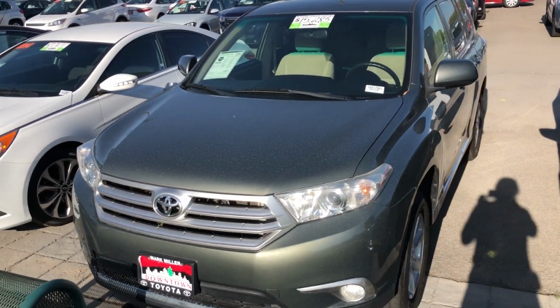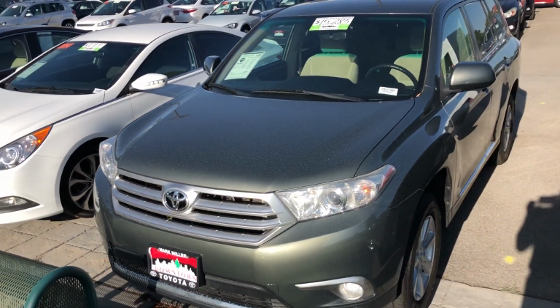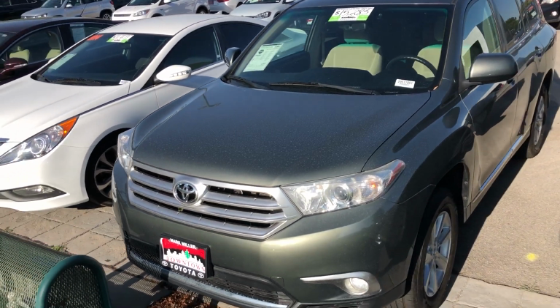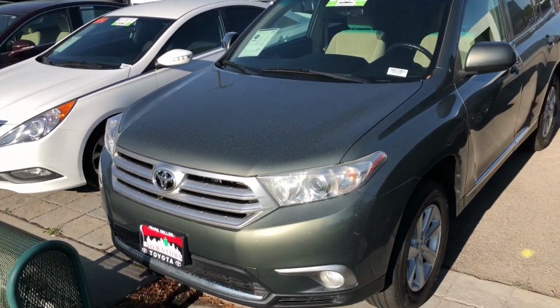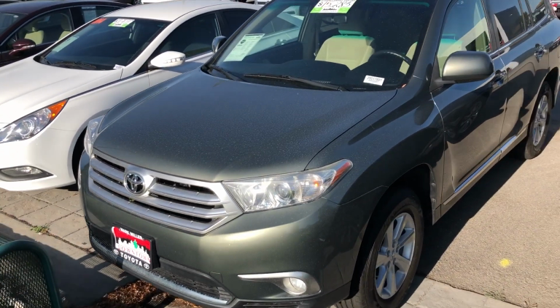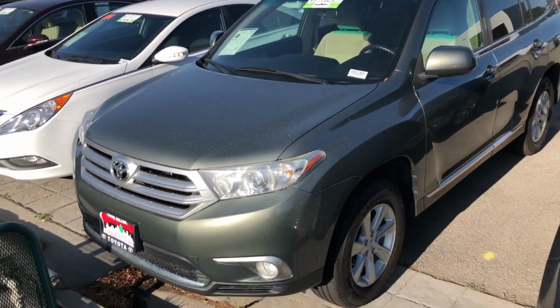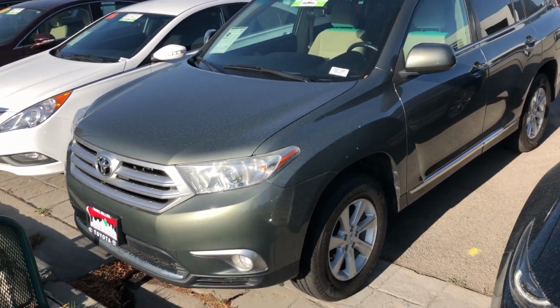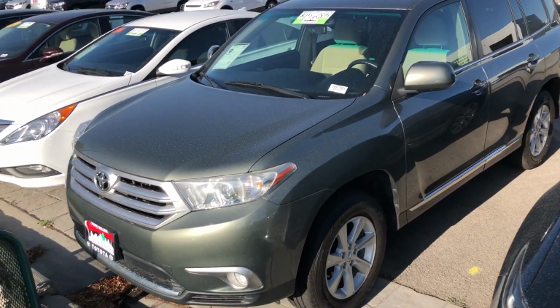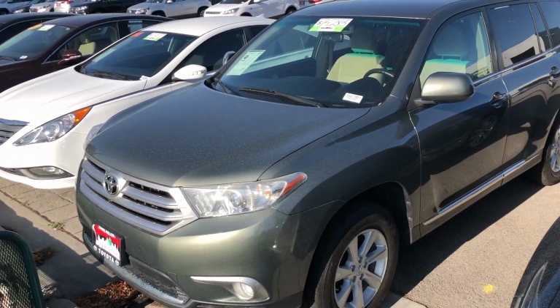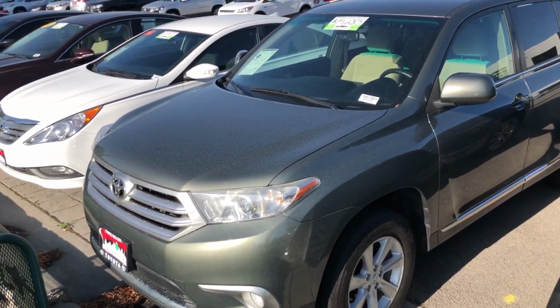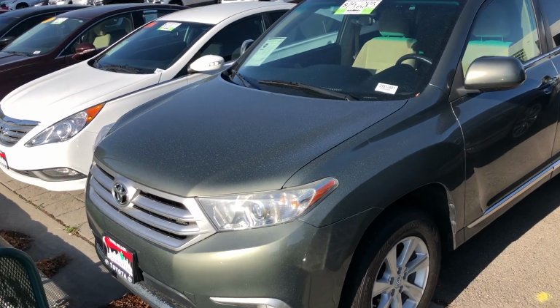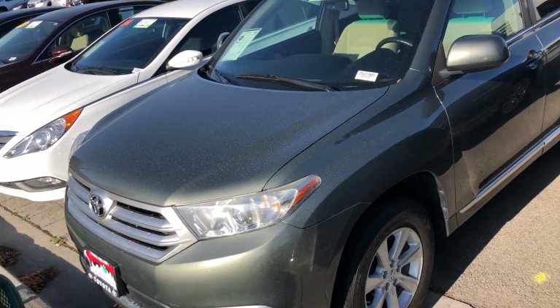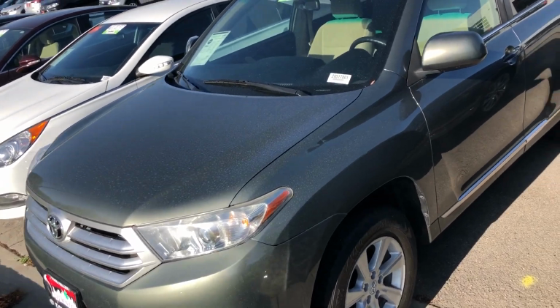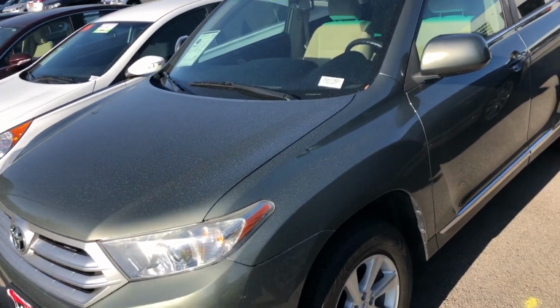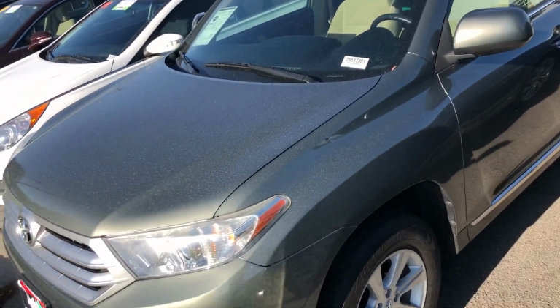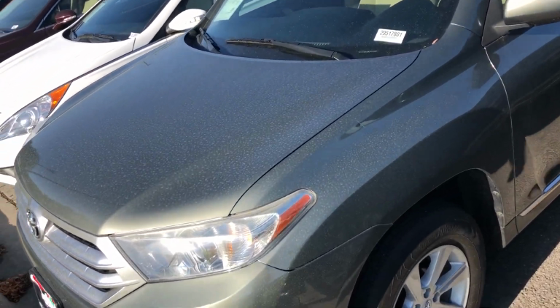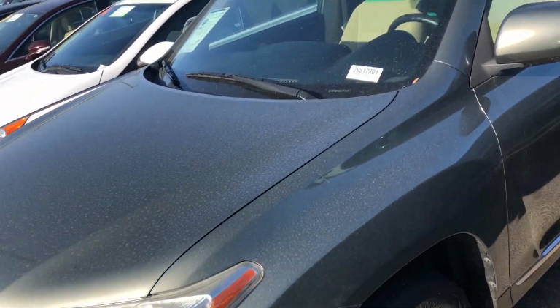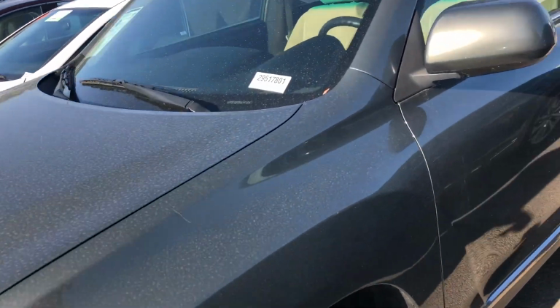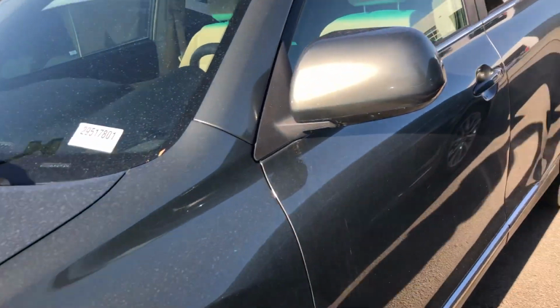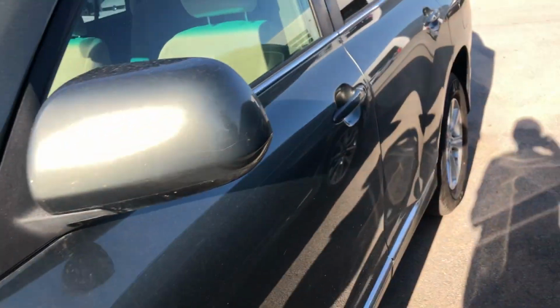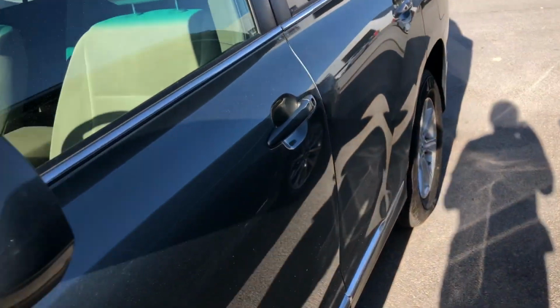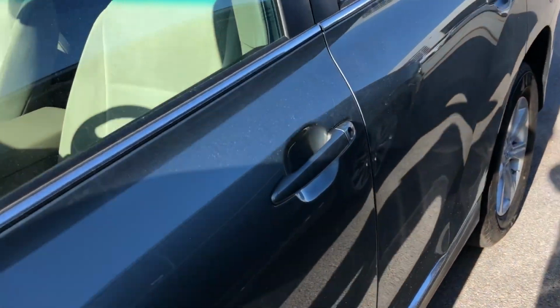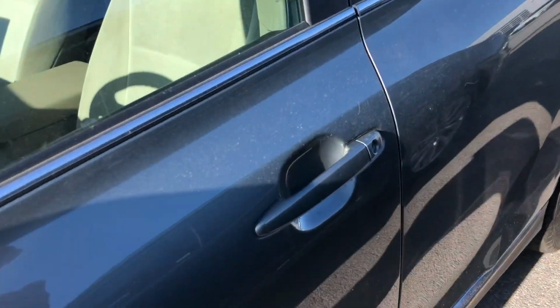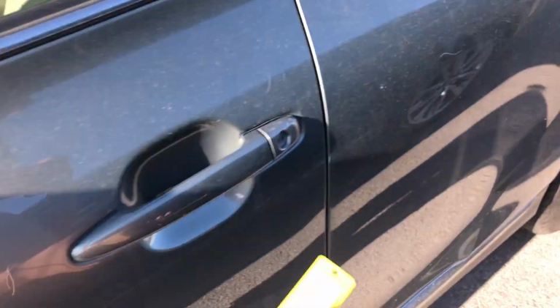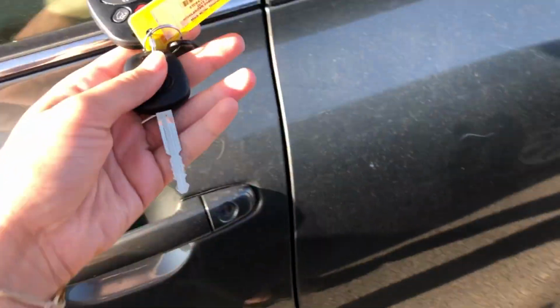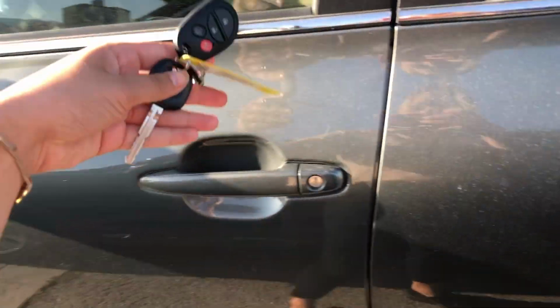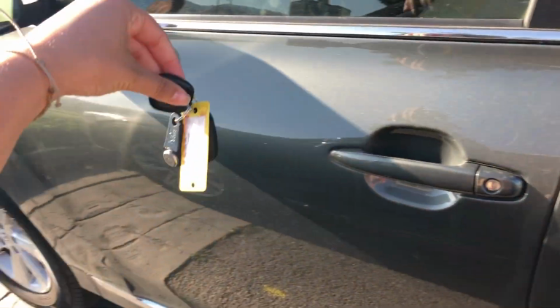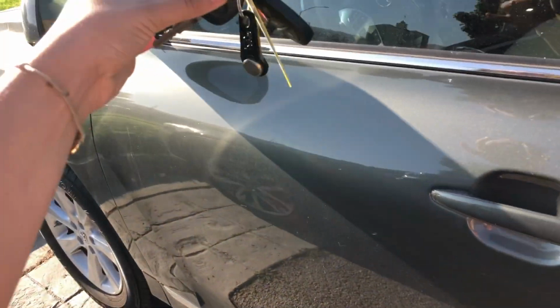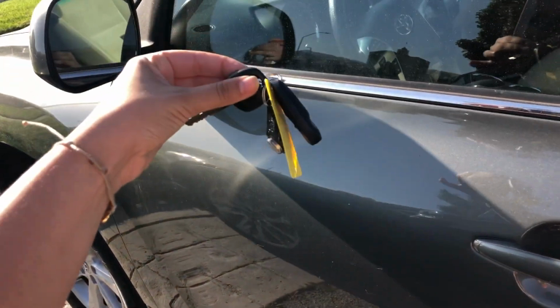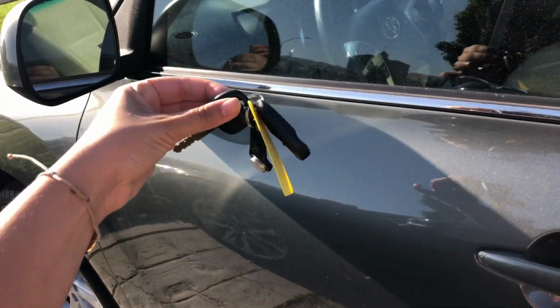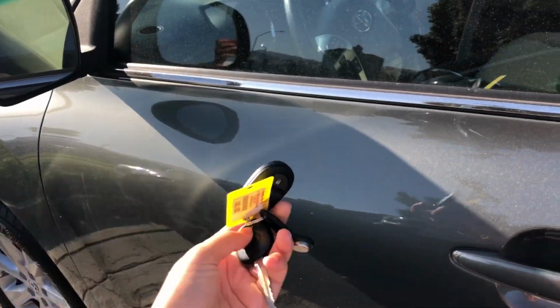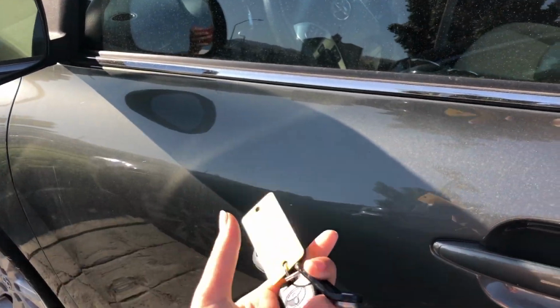Hi Yusuf, this is Sam here with Mark Miller Toyota. Right here I have for you a 2011 Toyota Highlander base in the color green. Starting off with the key fob, you've got keyless entry on this vehicle, which makes it very convenient.